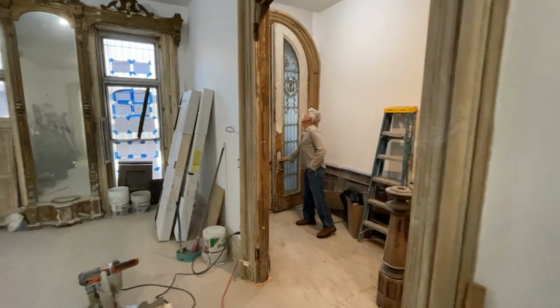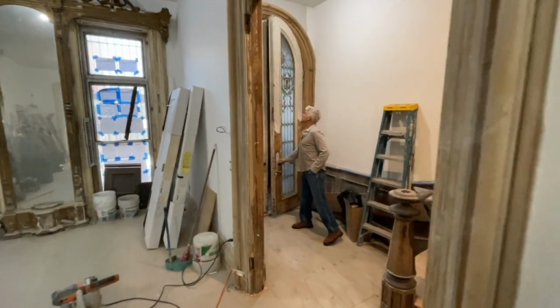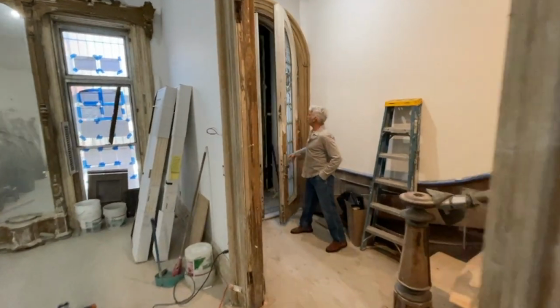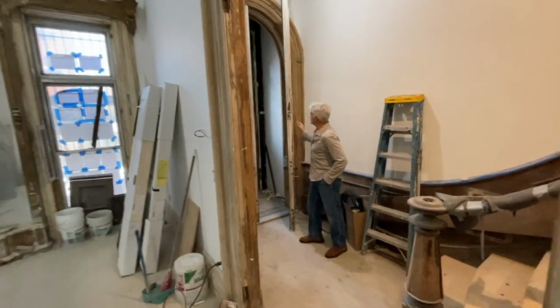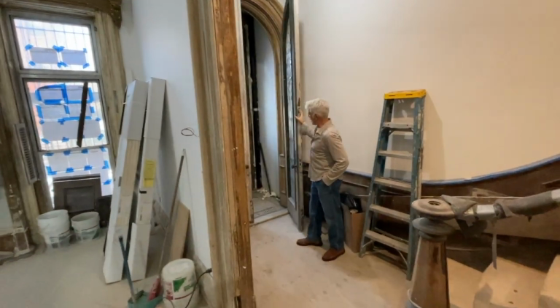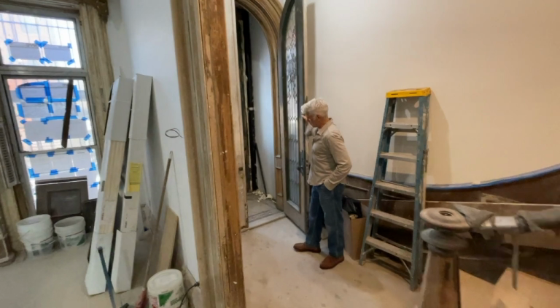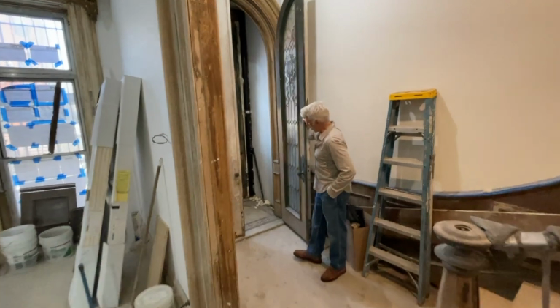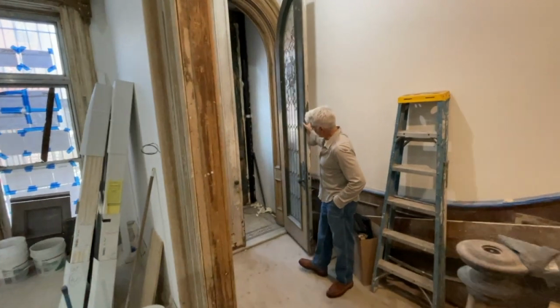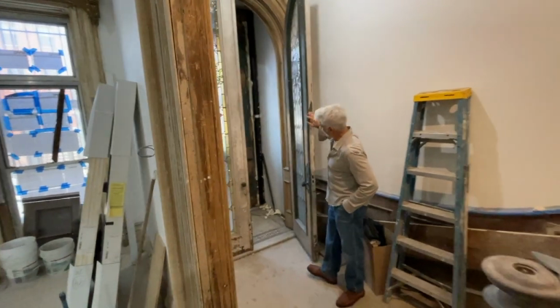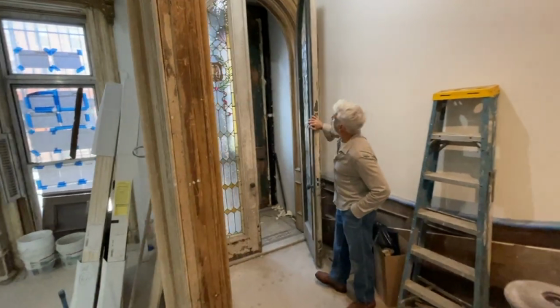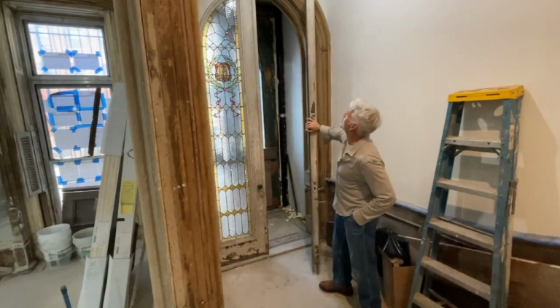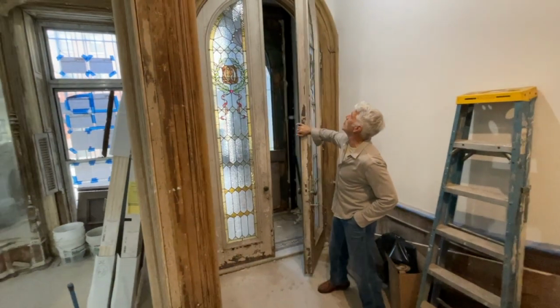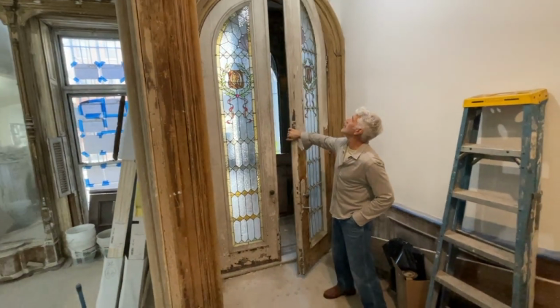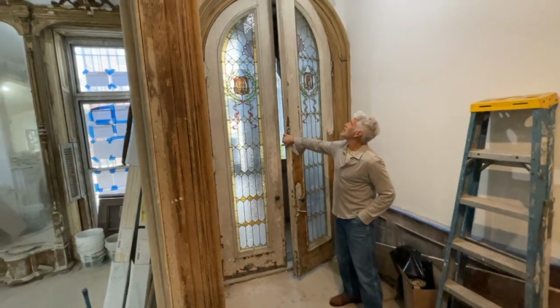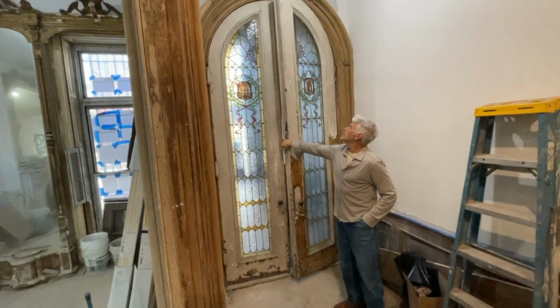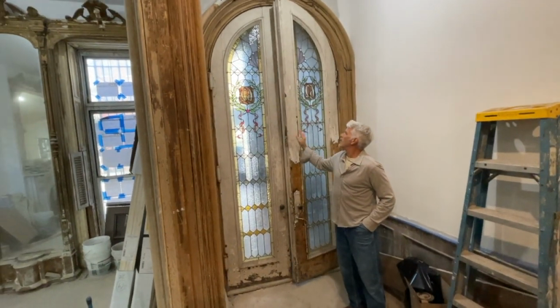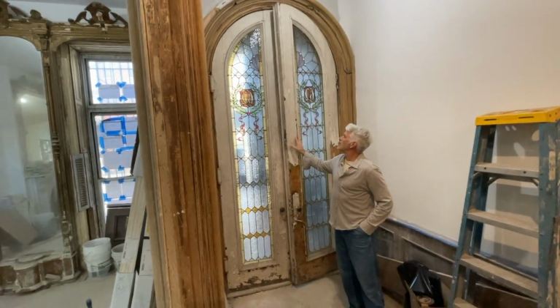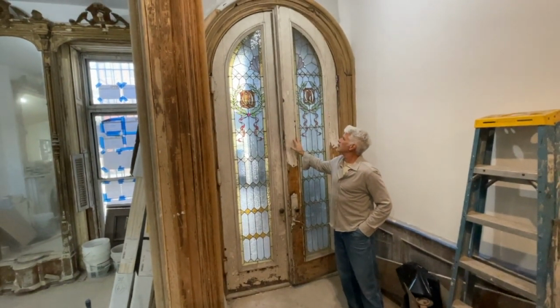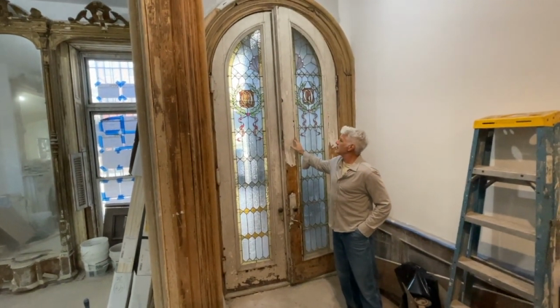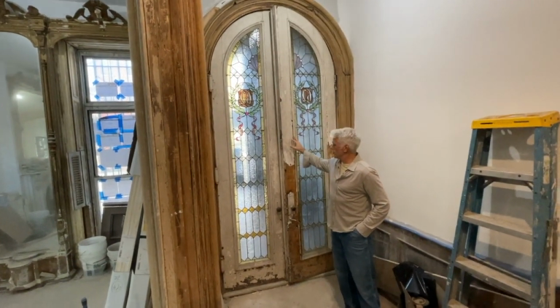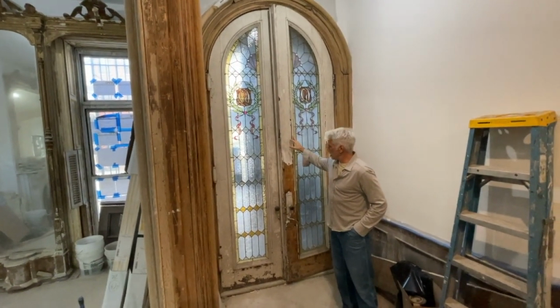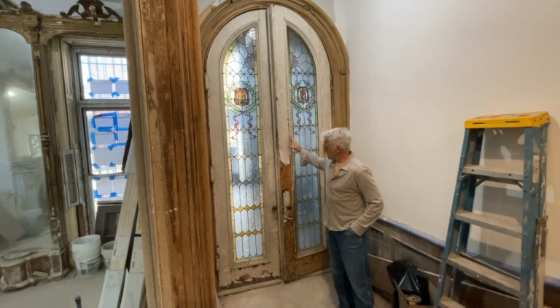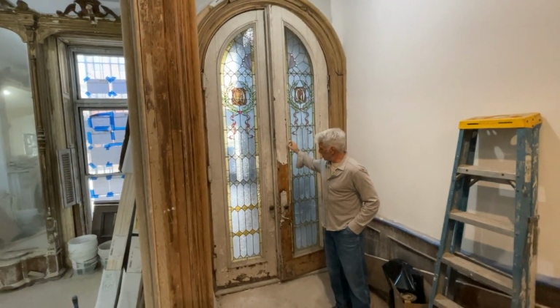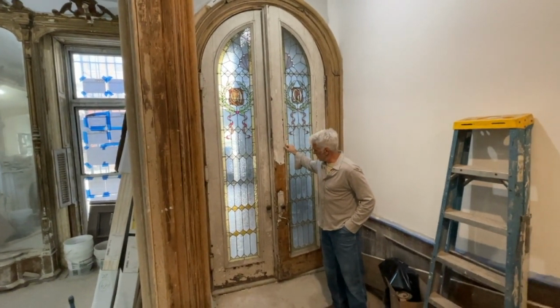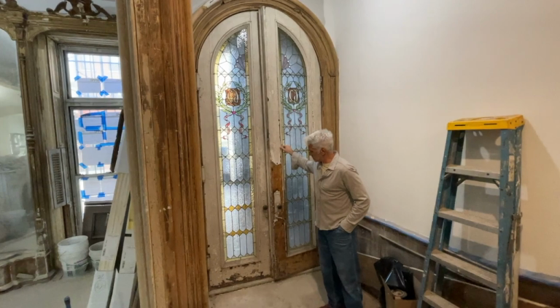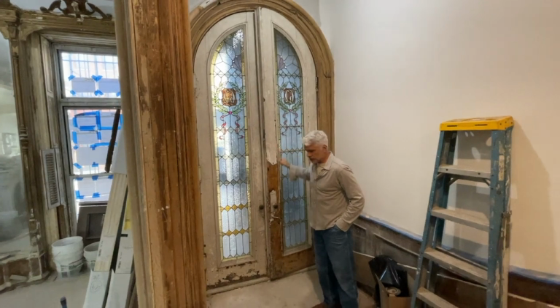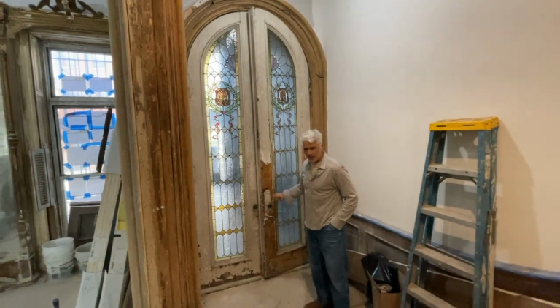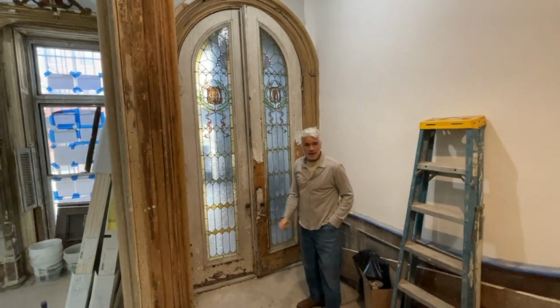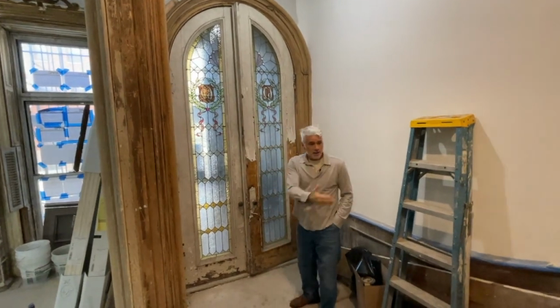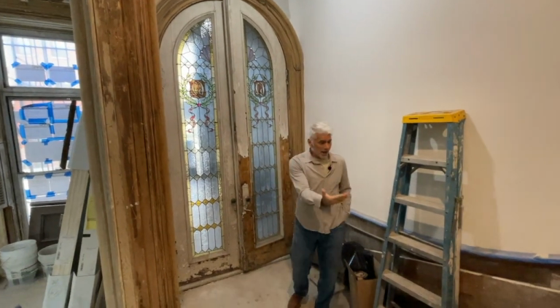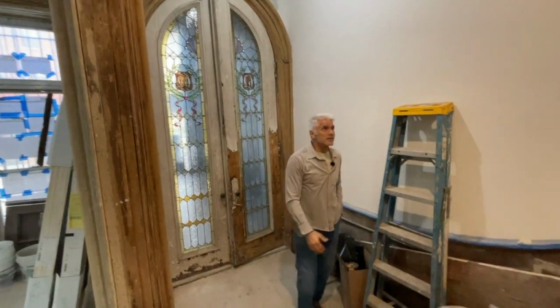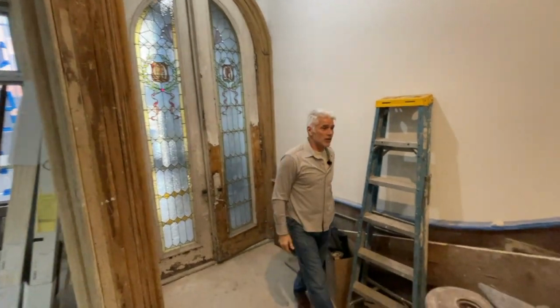Speaking of arches, not much progress on the front door, even though we've hired the guy to come and do the restoration on that. And the staircase —